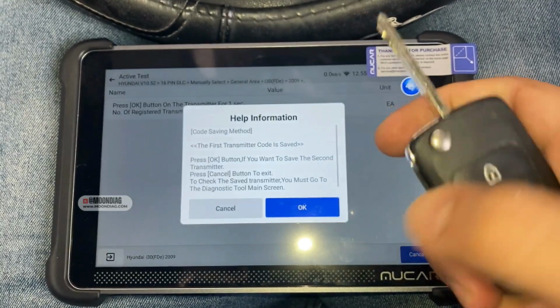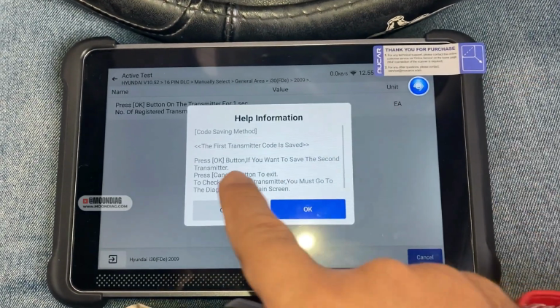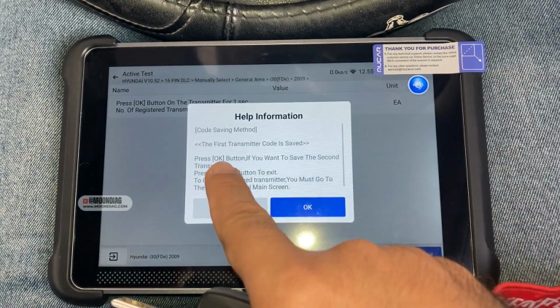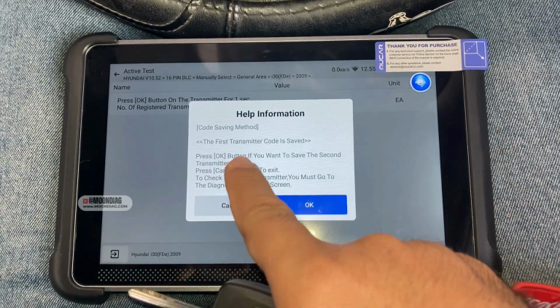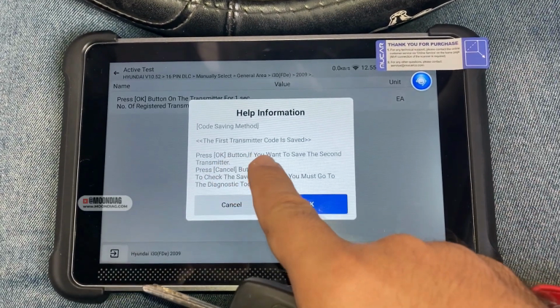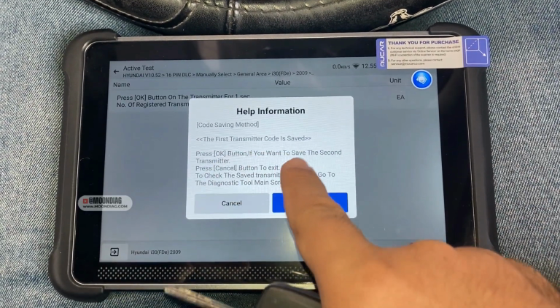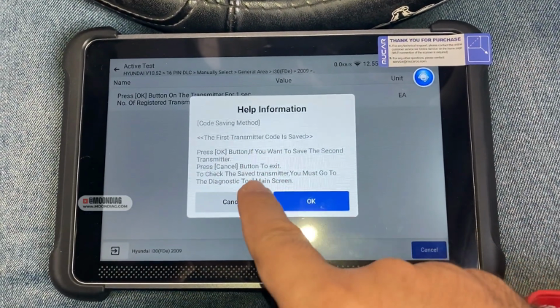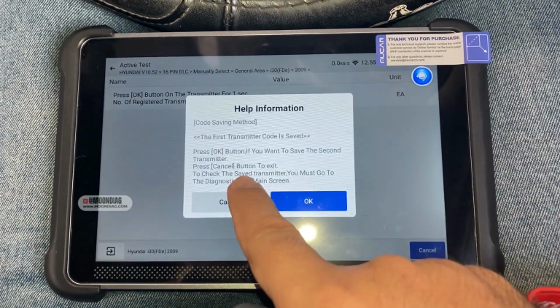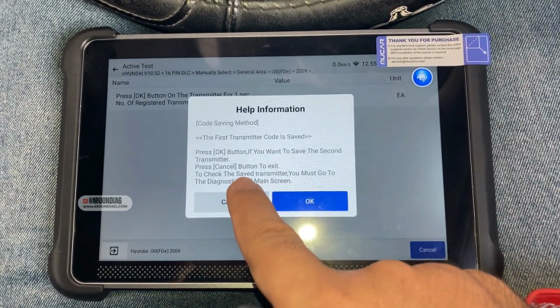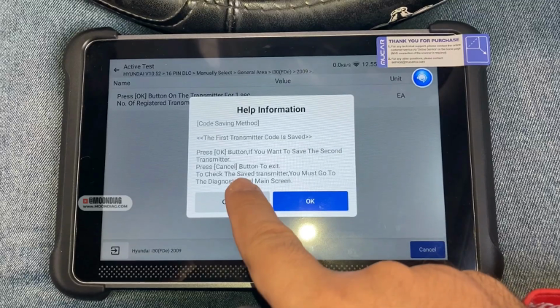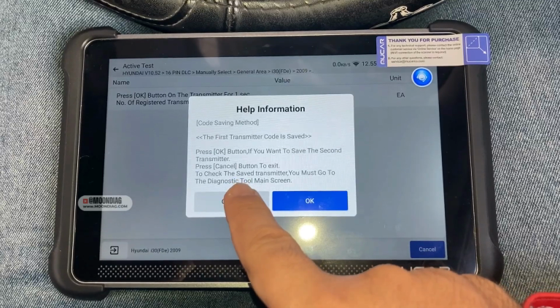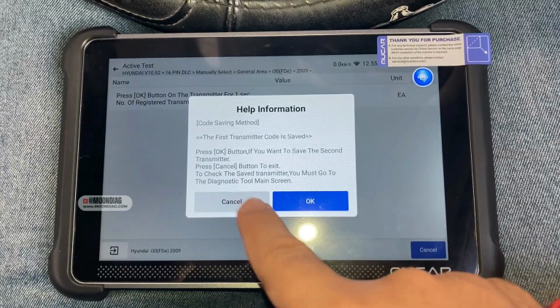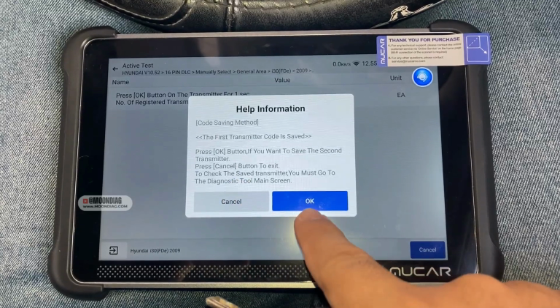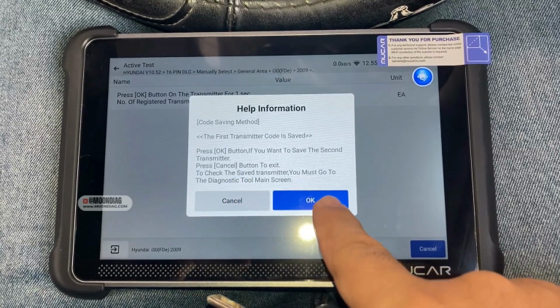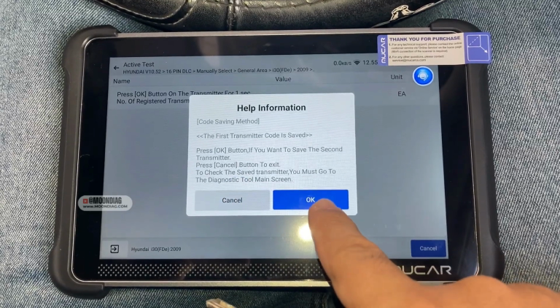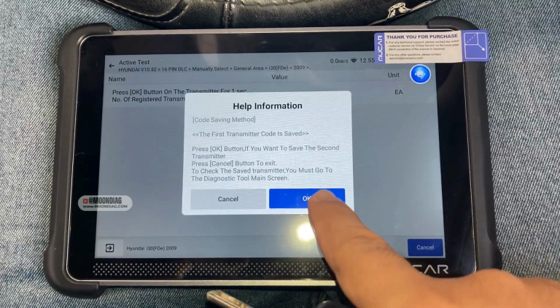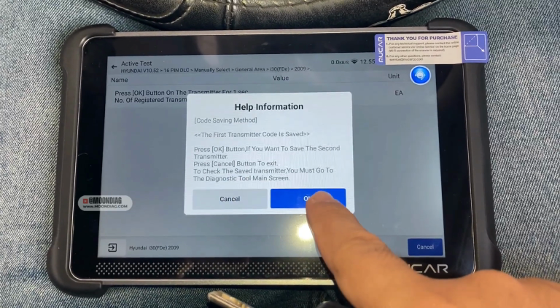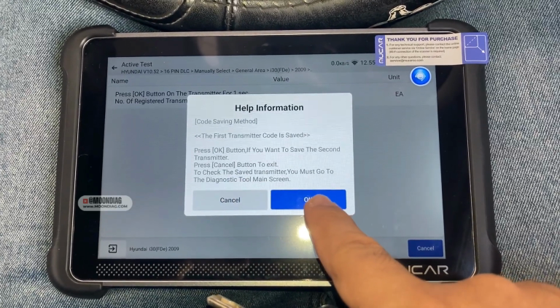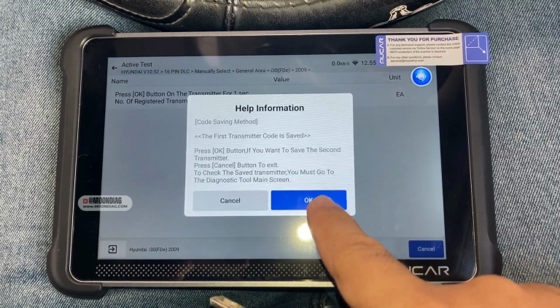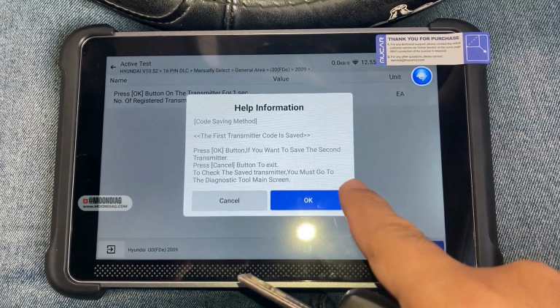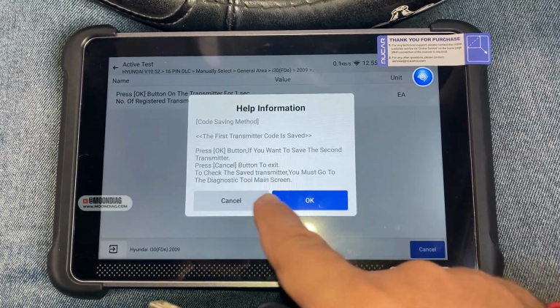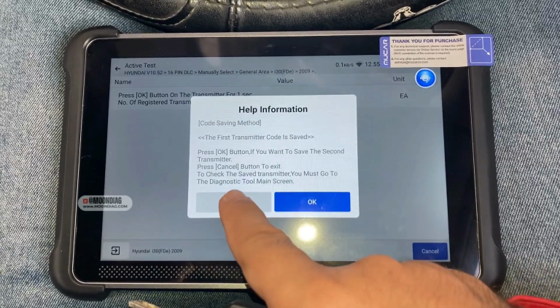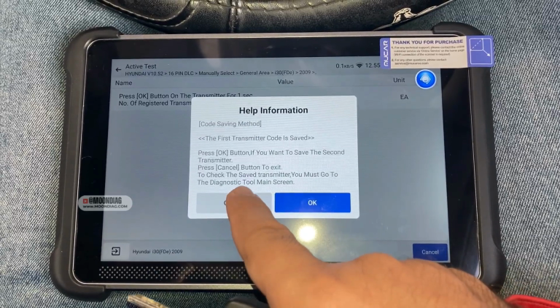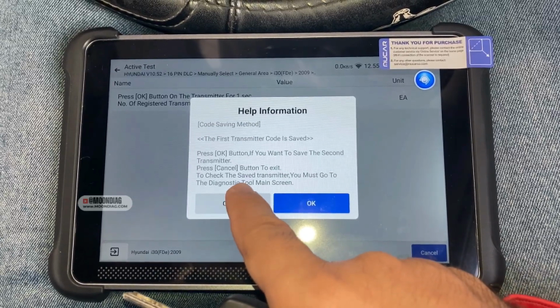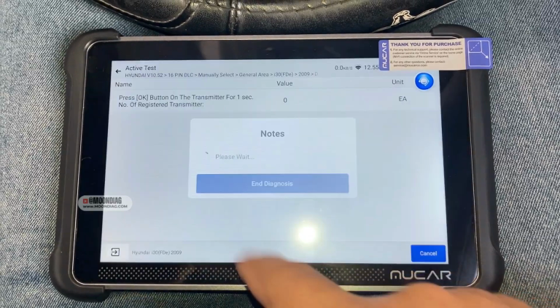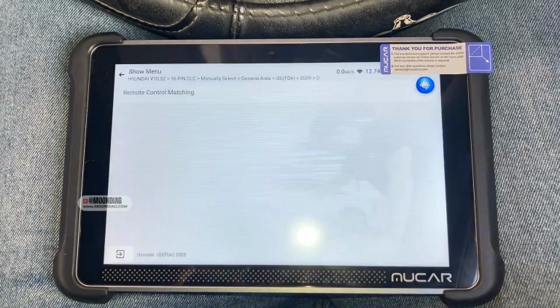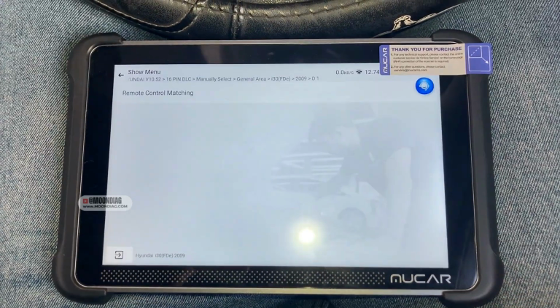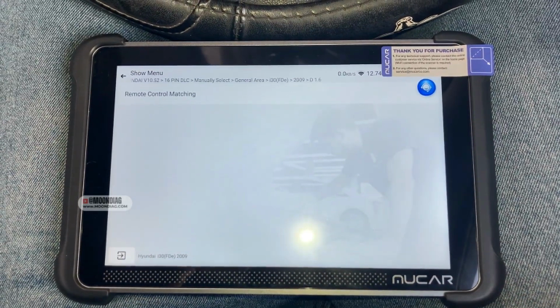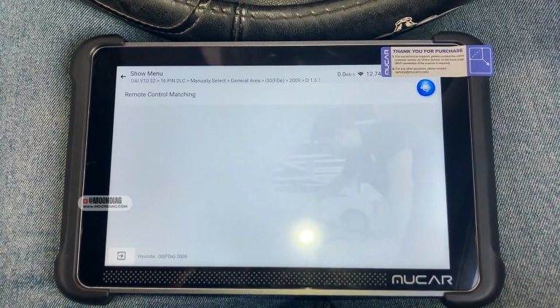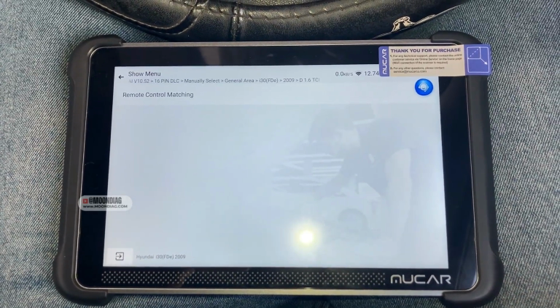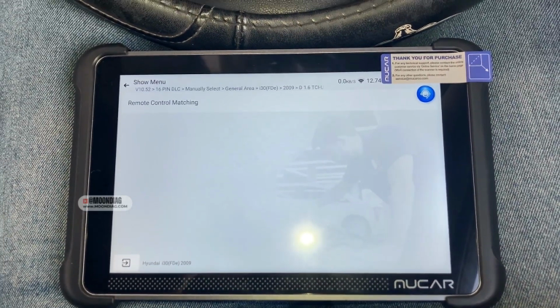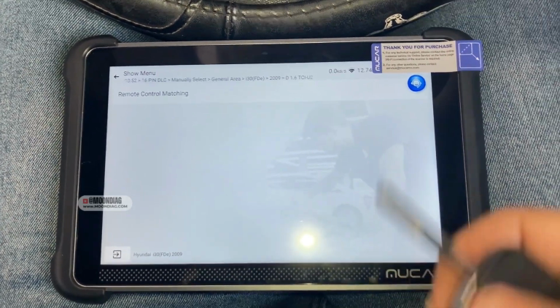The first transmitter code is saved. If we want to register a second one, we press OK and then we can register it. Otherwise you can just click Cancel and that's it.